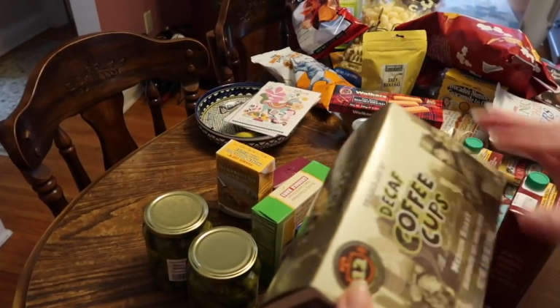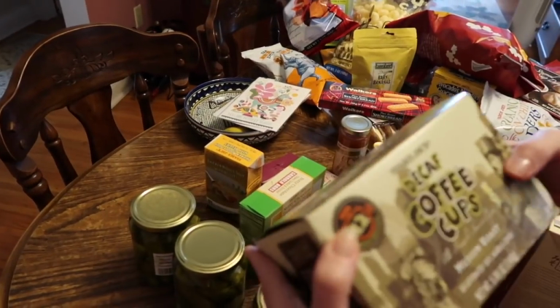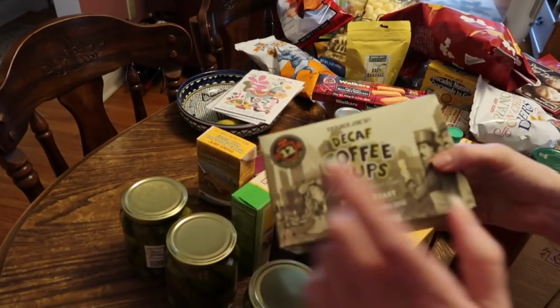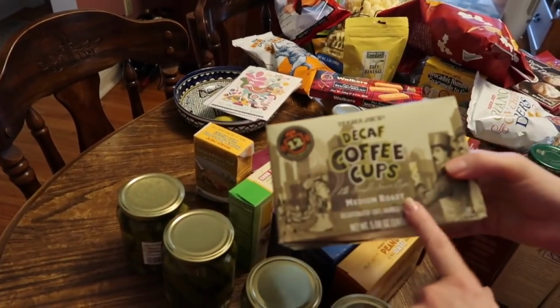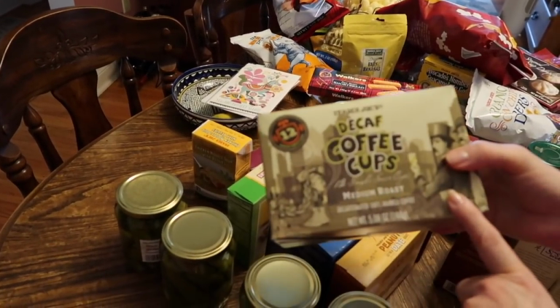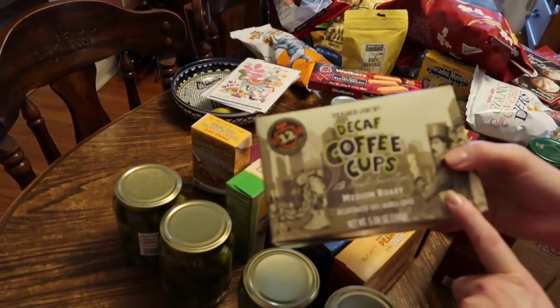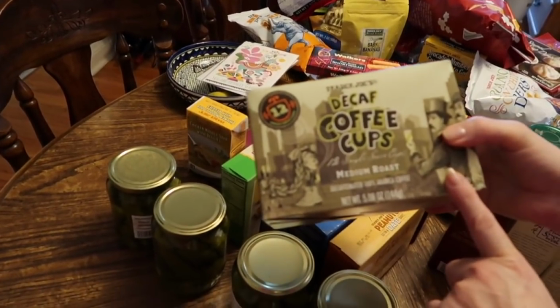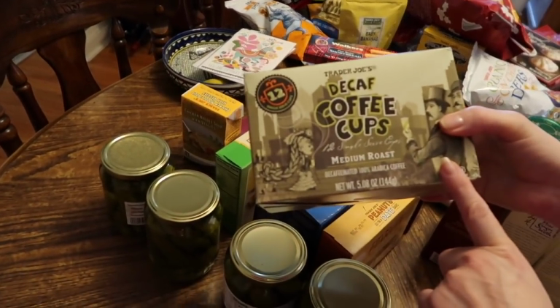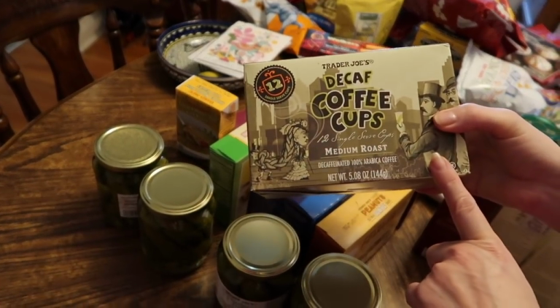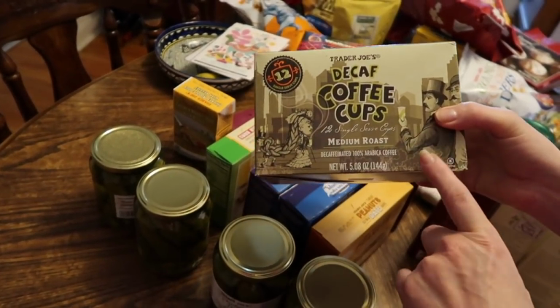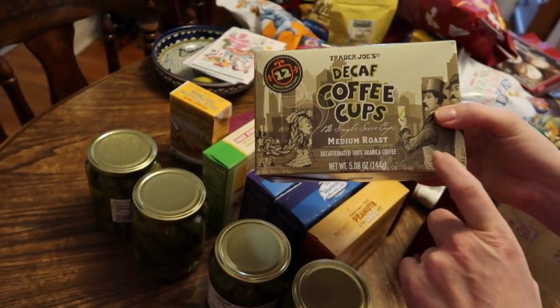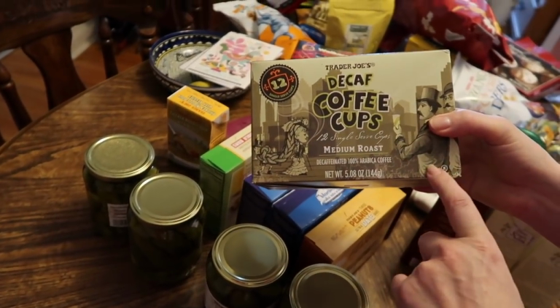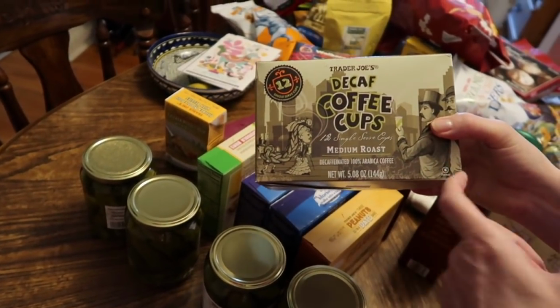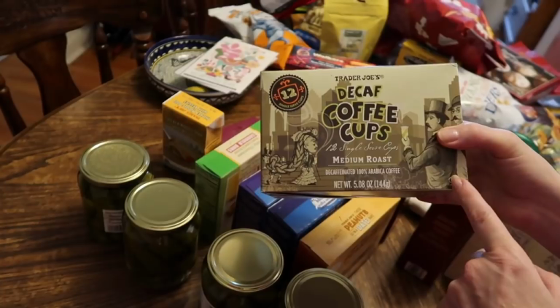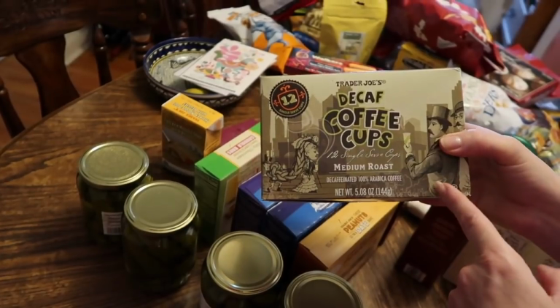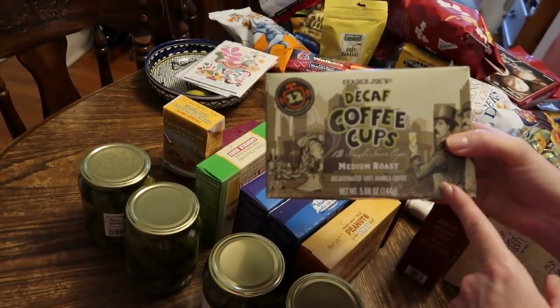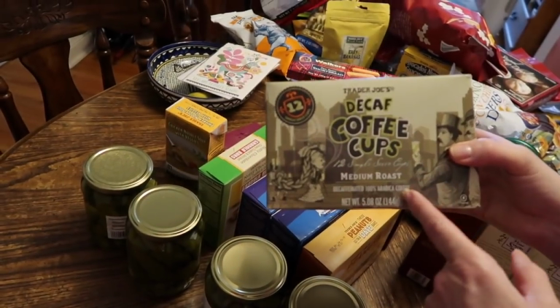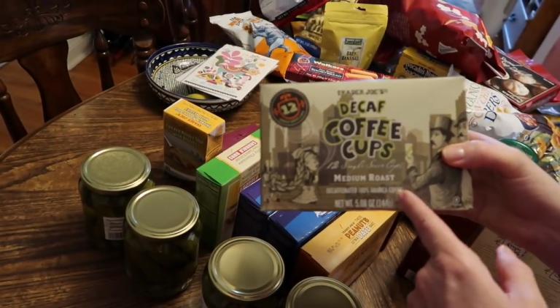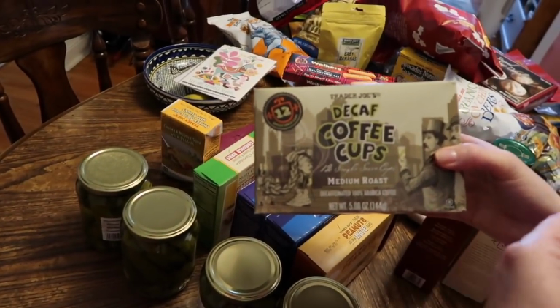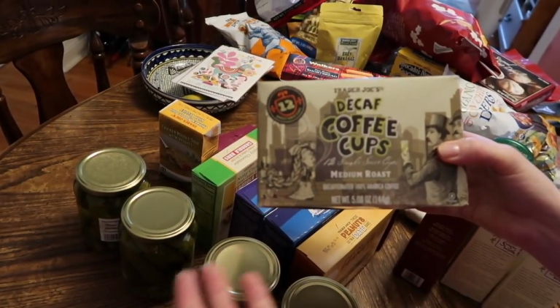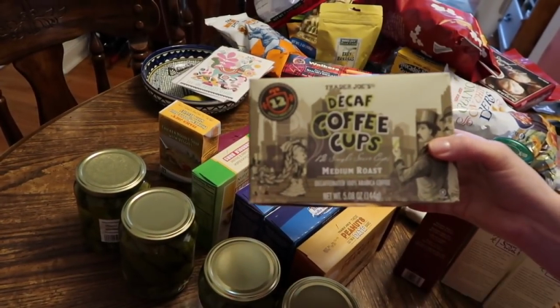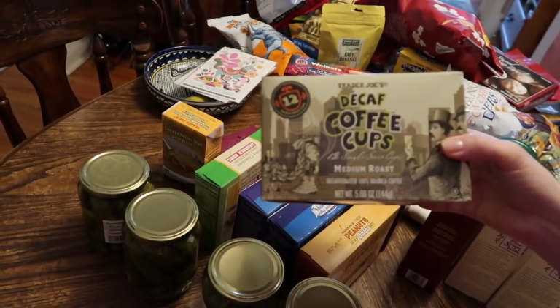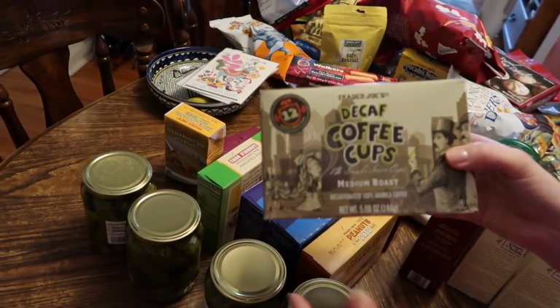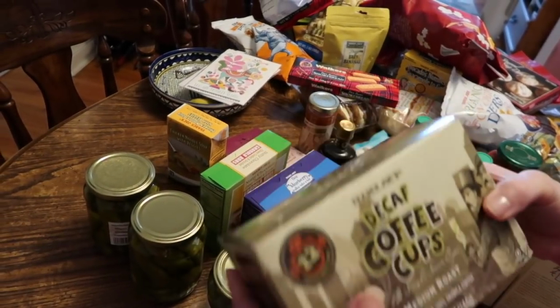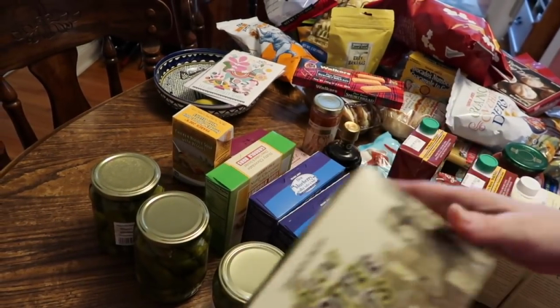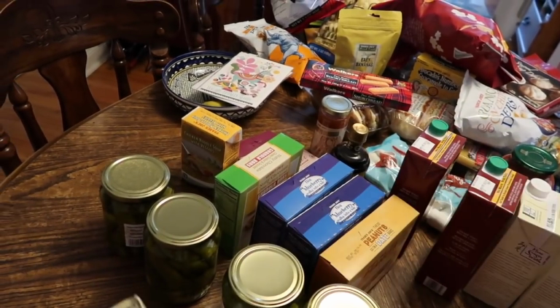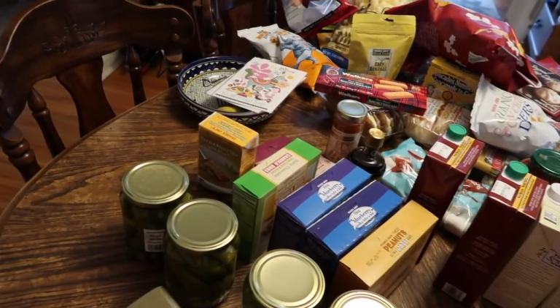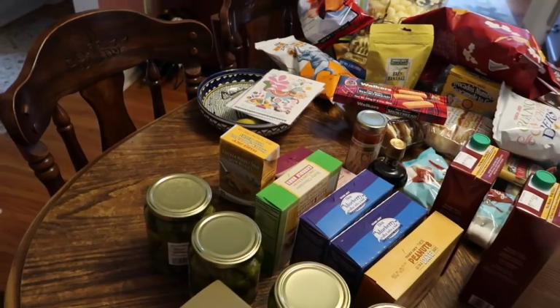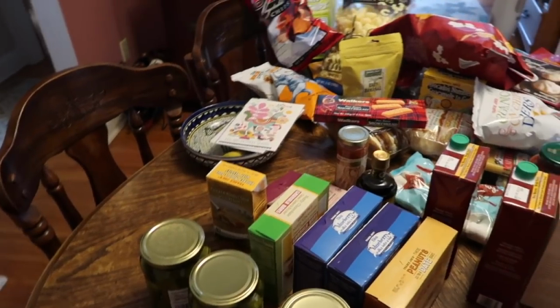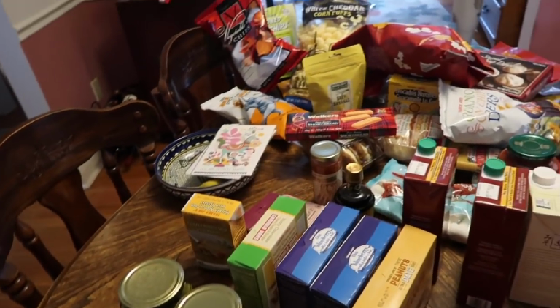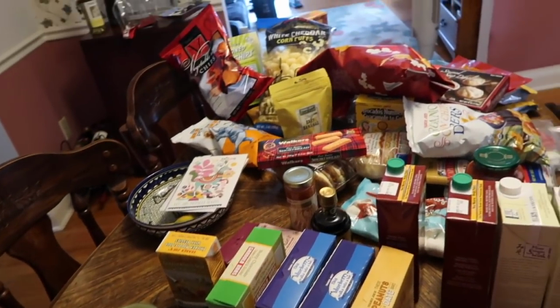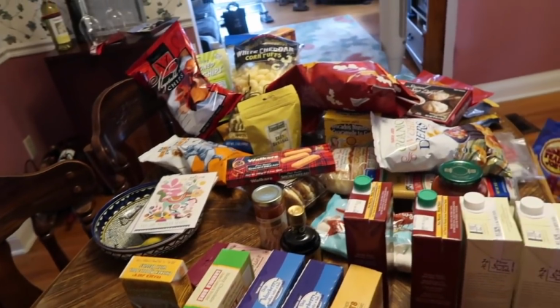He also picked up some decaf K-cups in the medium roast. Strangely, there were no regular medium roast K-cups this time around. And that was our big haul for the week.